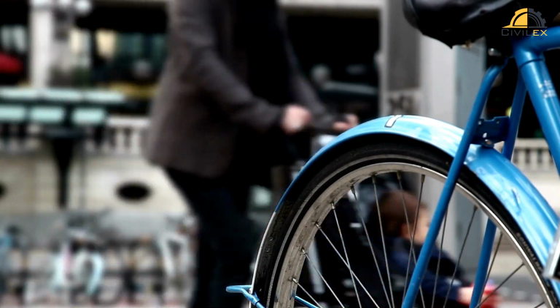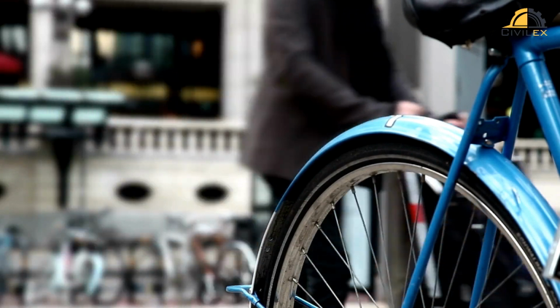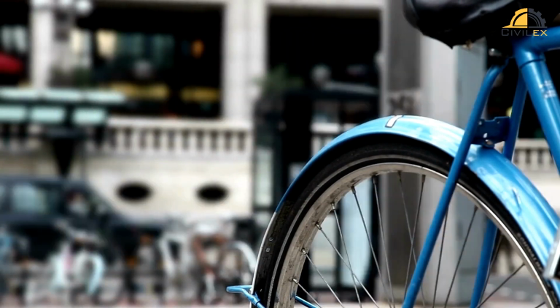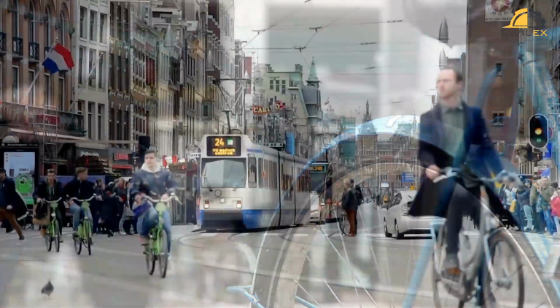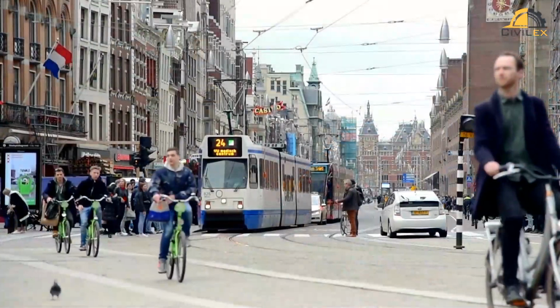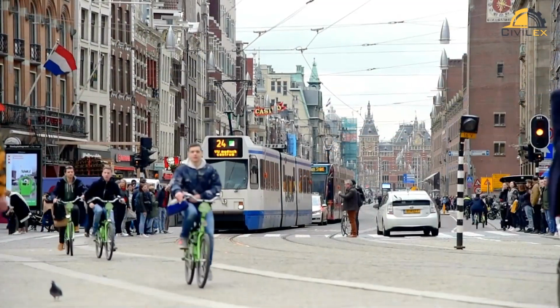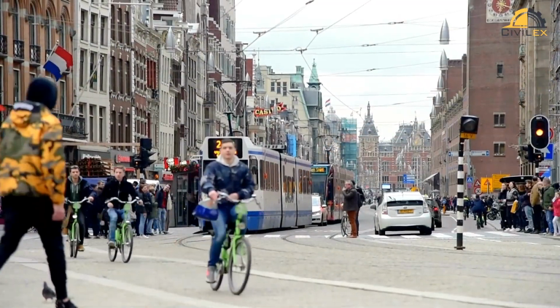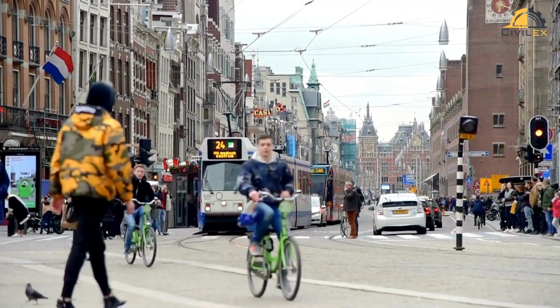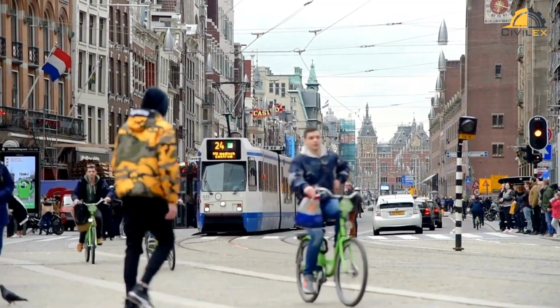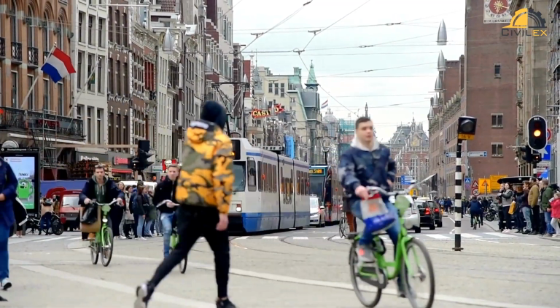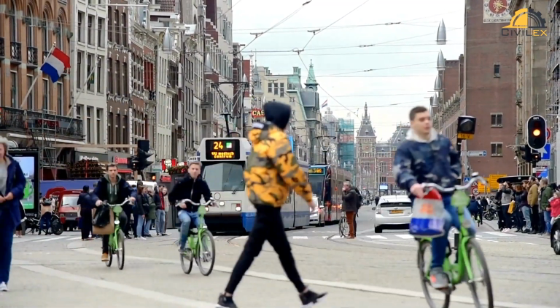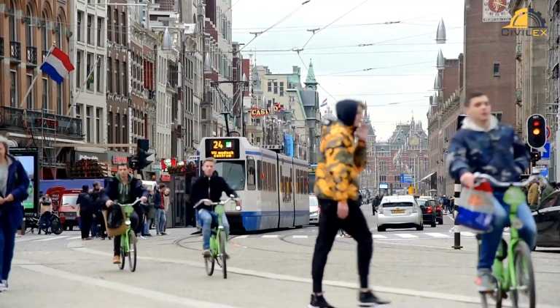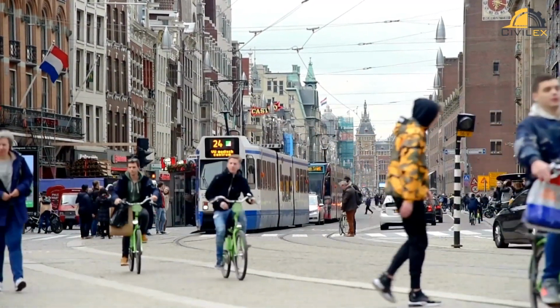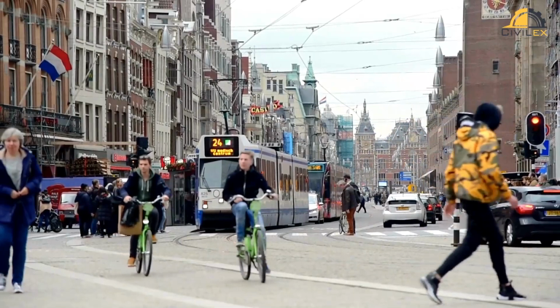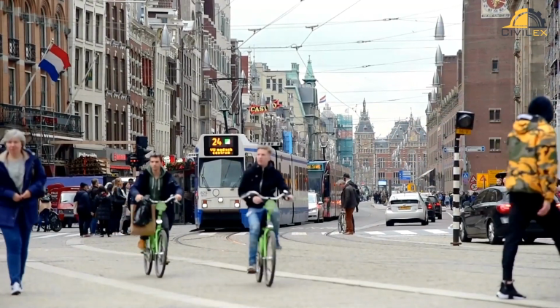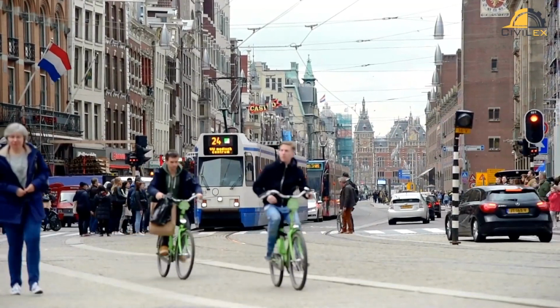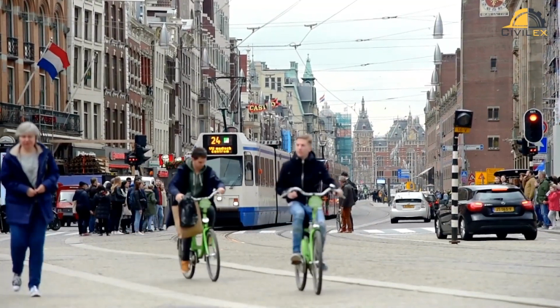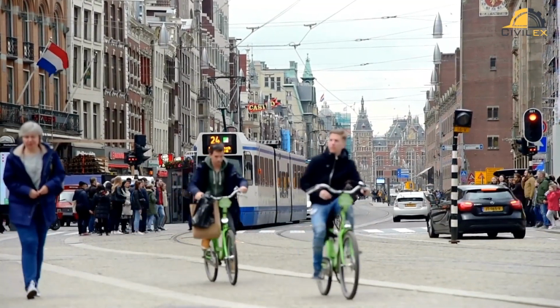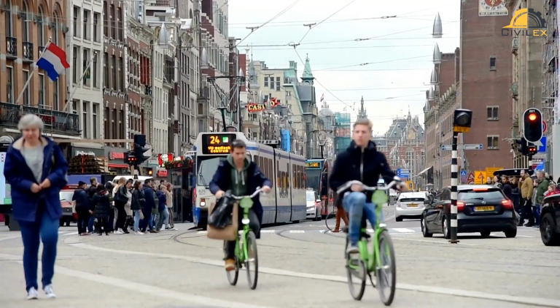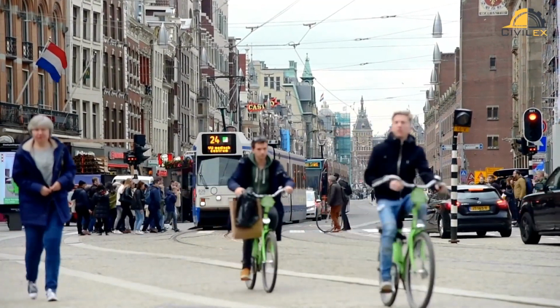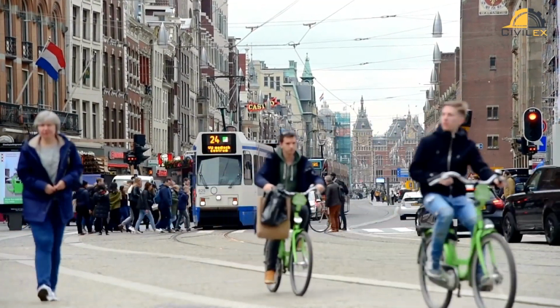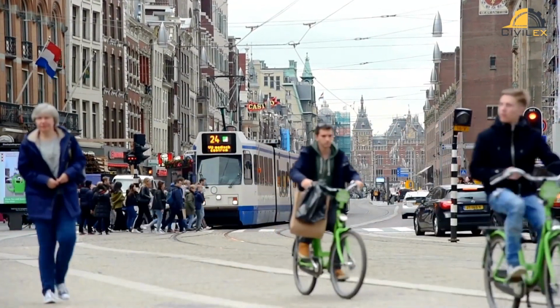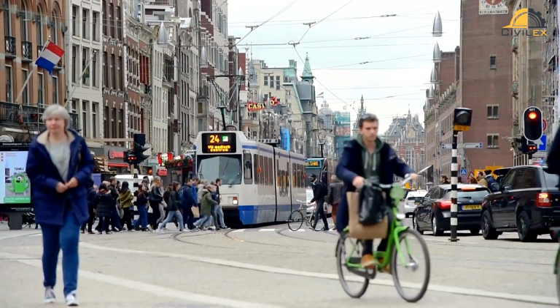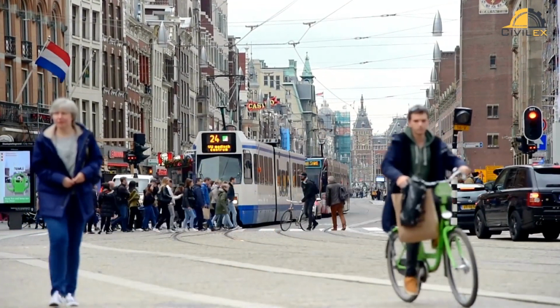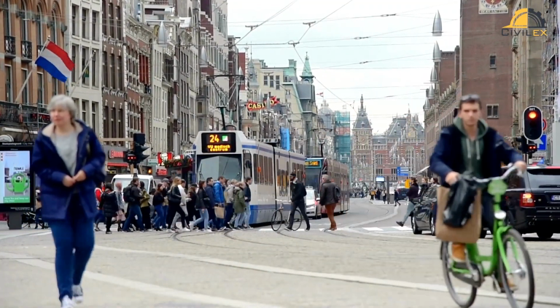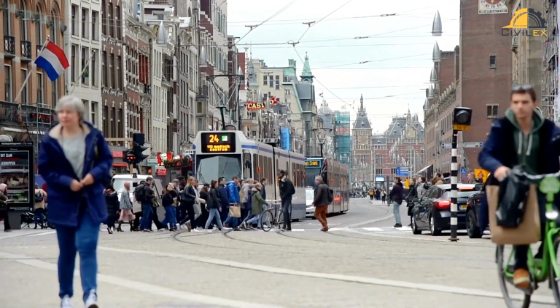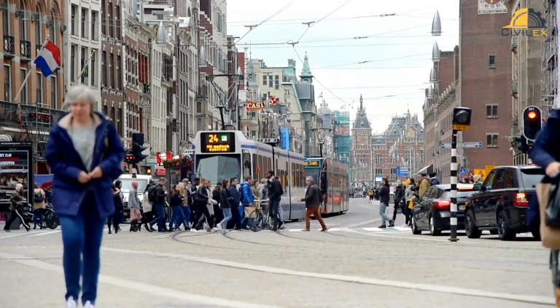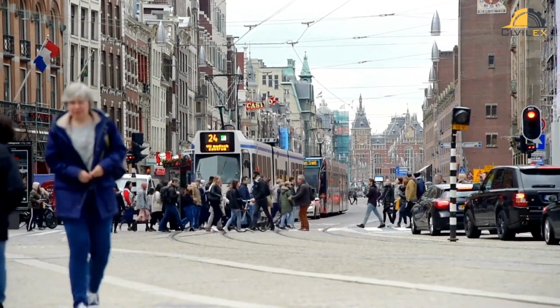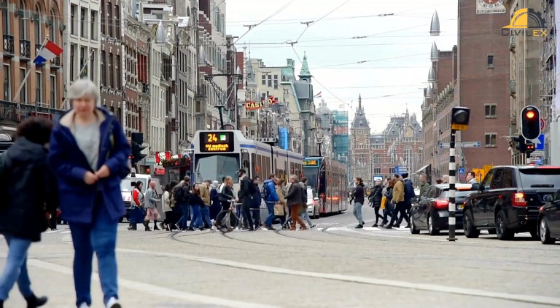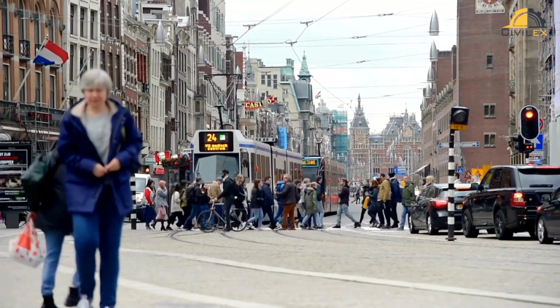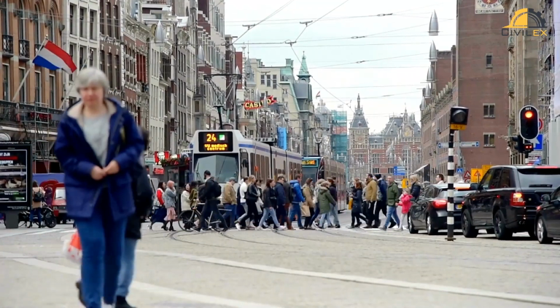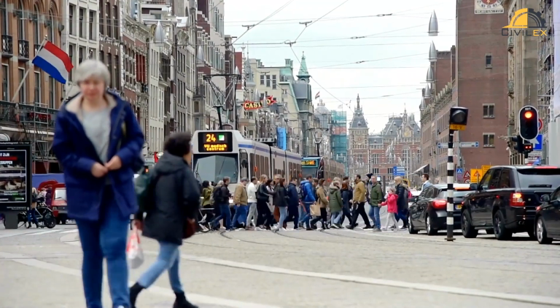Safe and accessible roads benefit everyone. They reduce traffic congestion, improve air quality, and encourage a healthier lifestyle. But what makes a road pedestrian and bicycle-friendly?